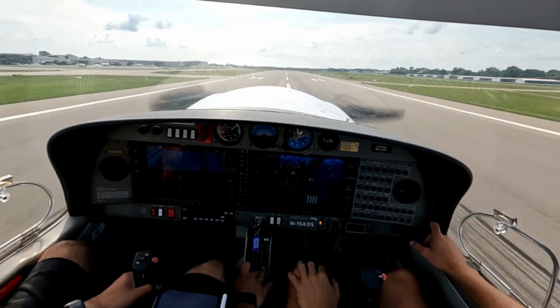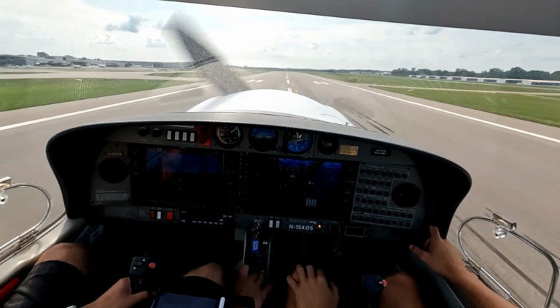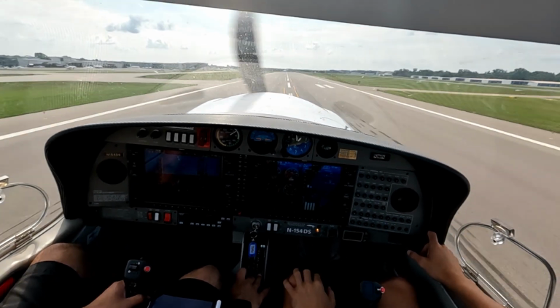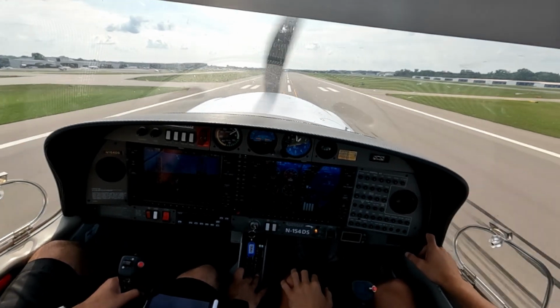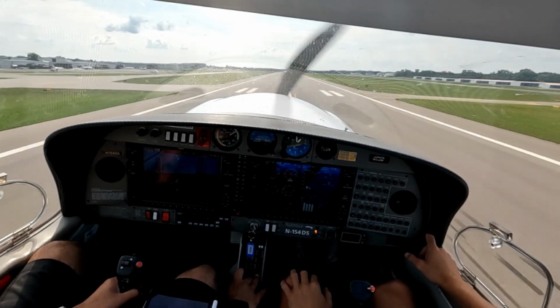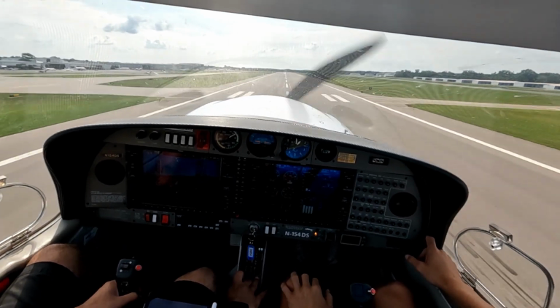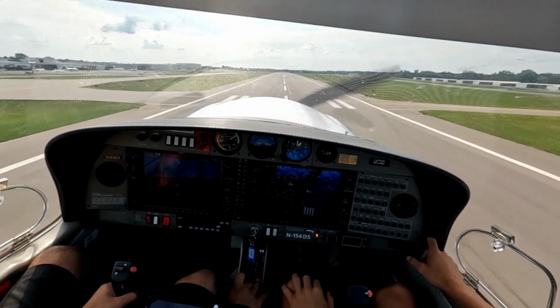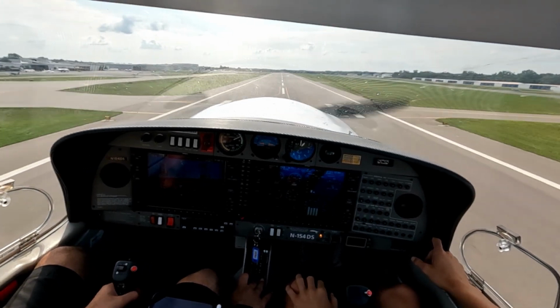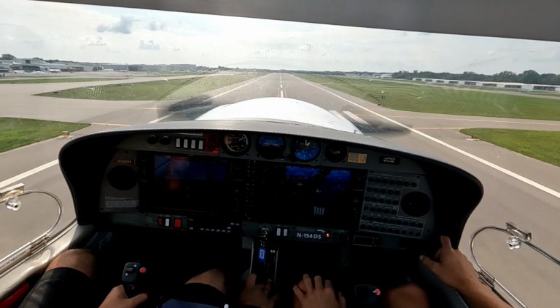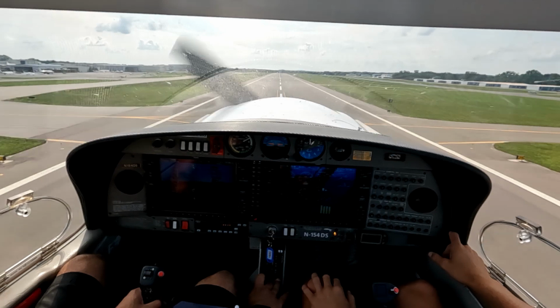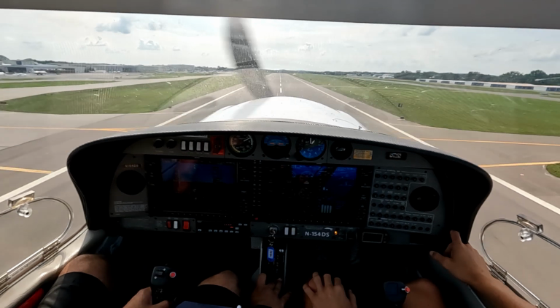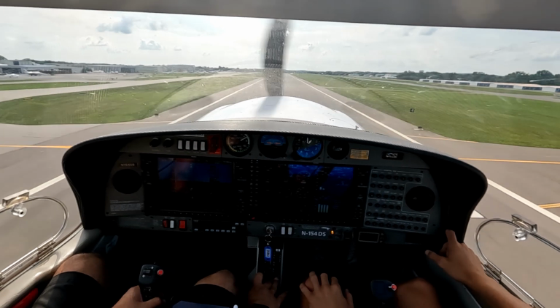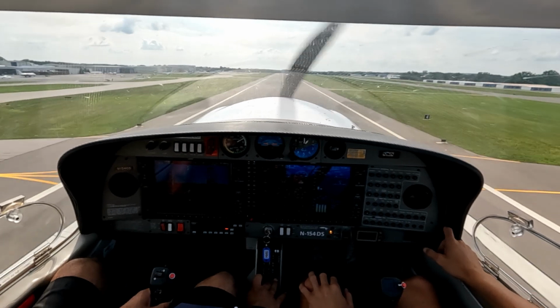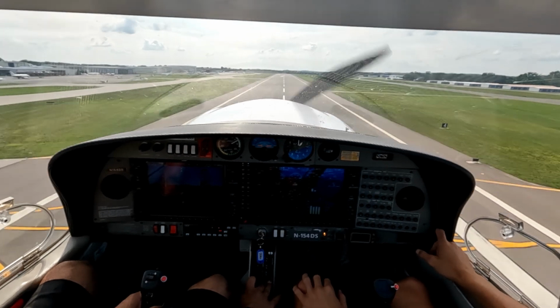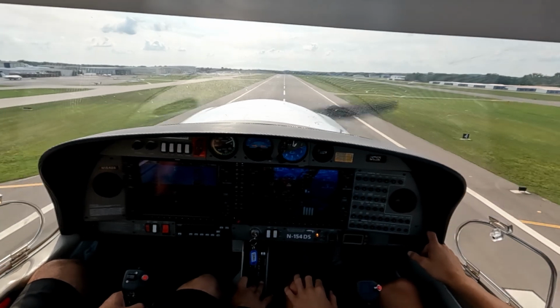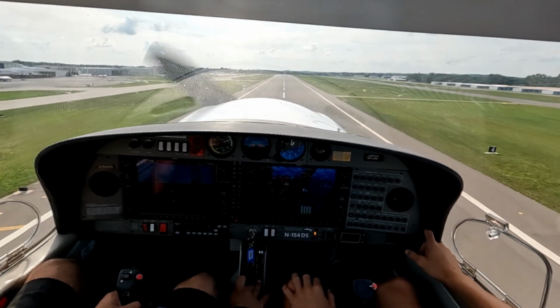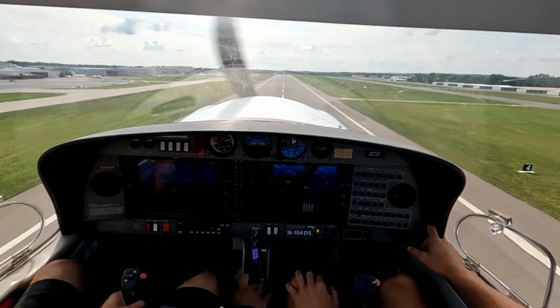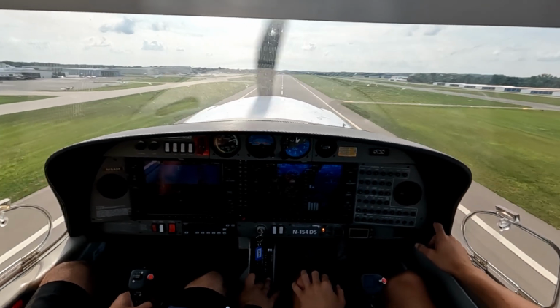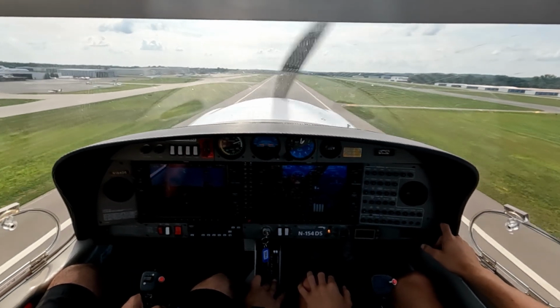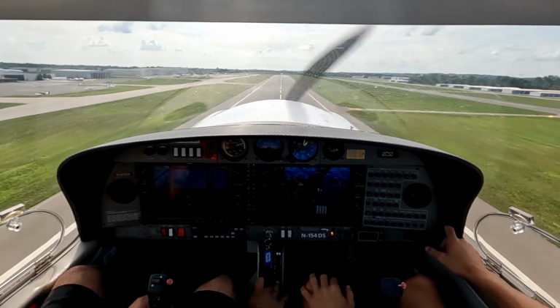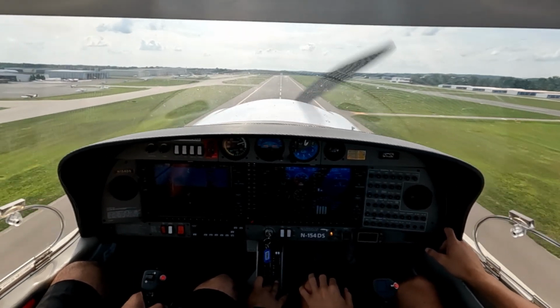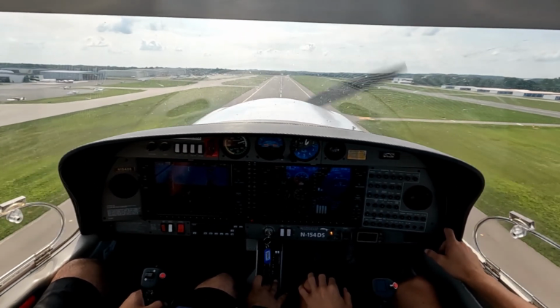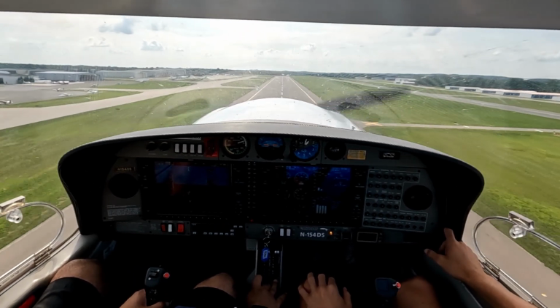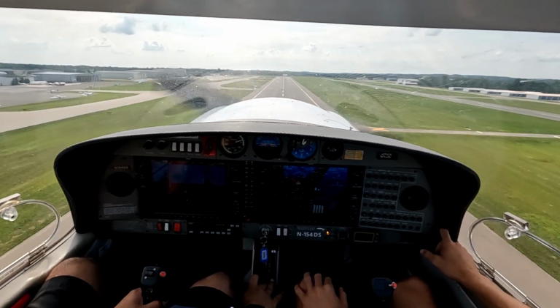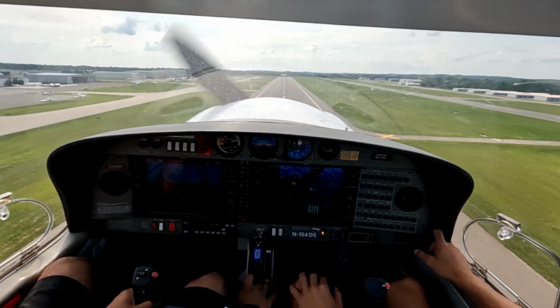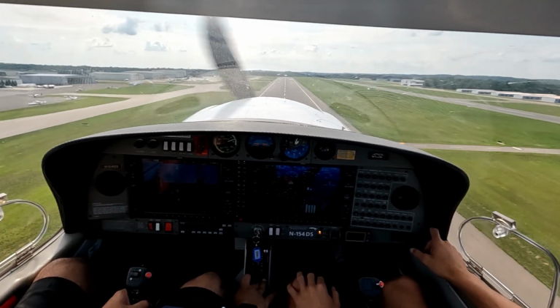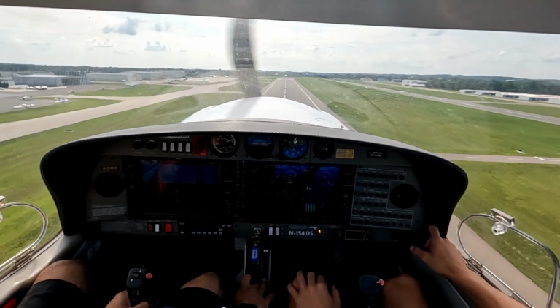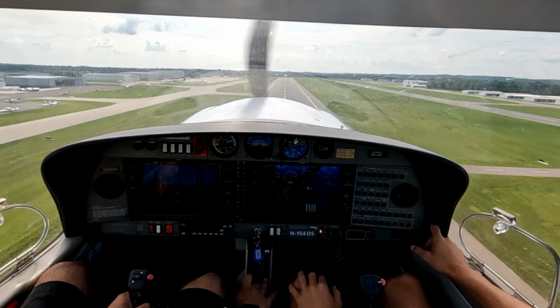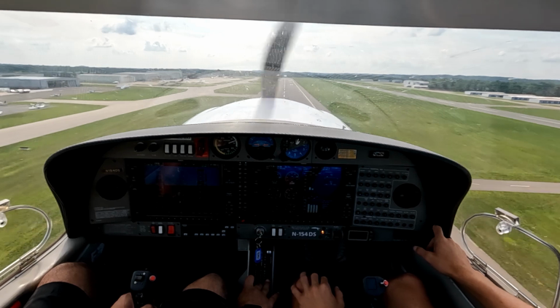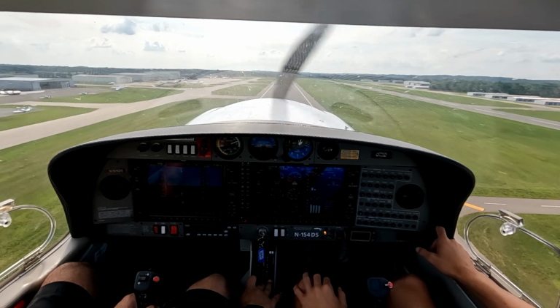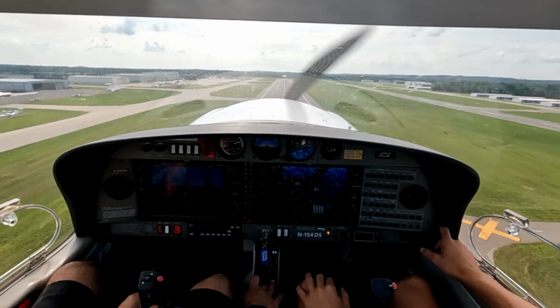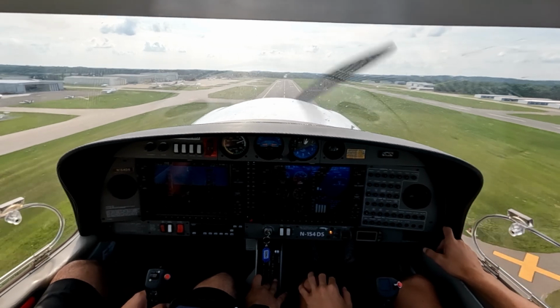Skywagon 2JR, wind 310 at 6, runway 27R, clear to land. Clear to land 27R, 4192JR — thanks.